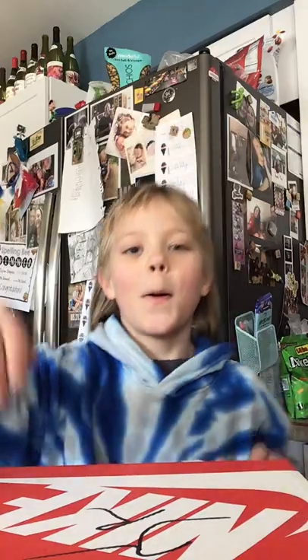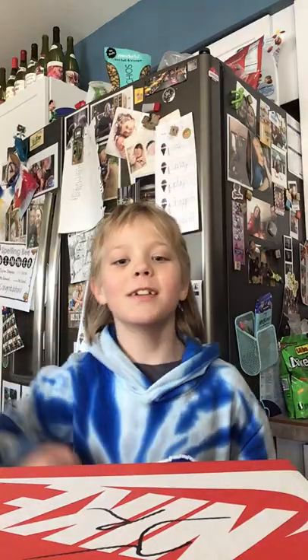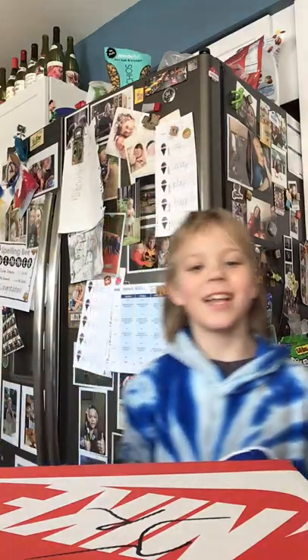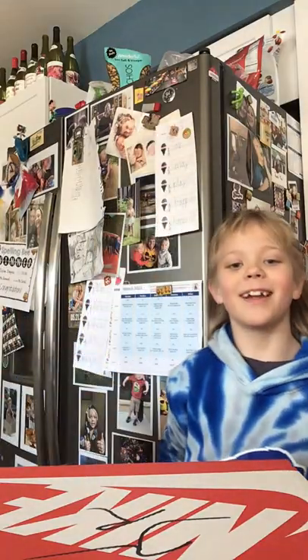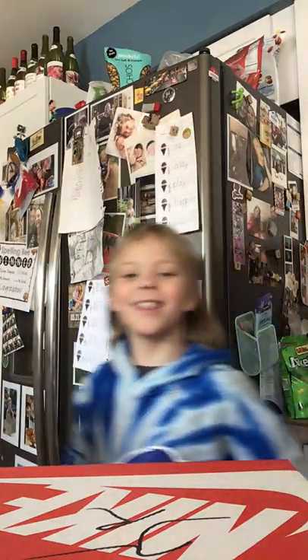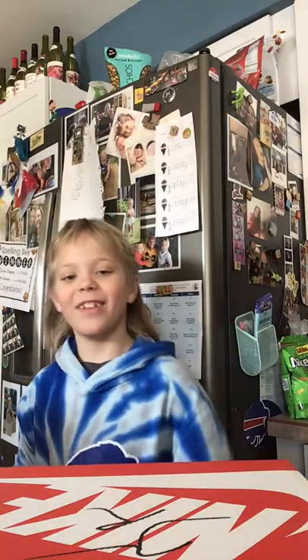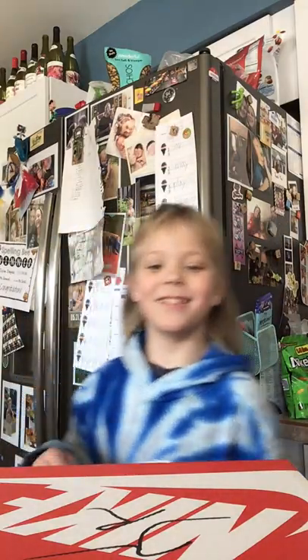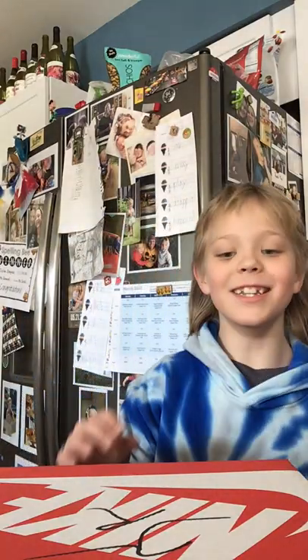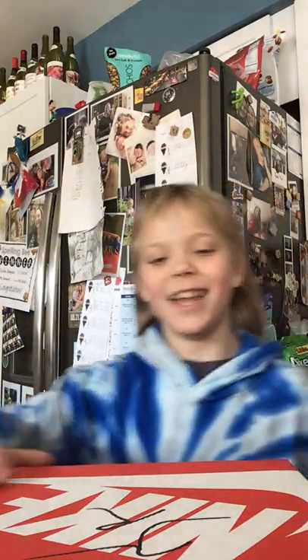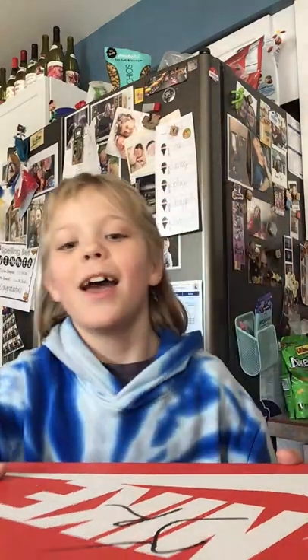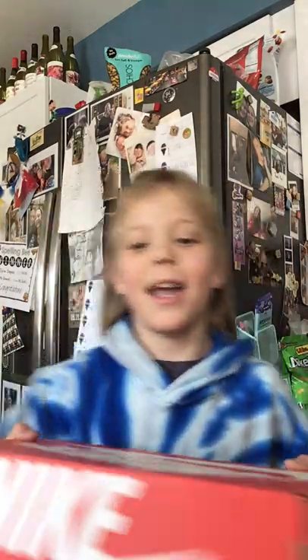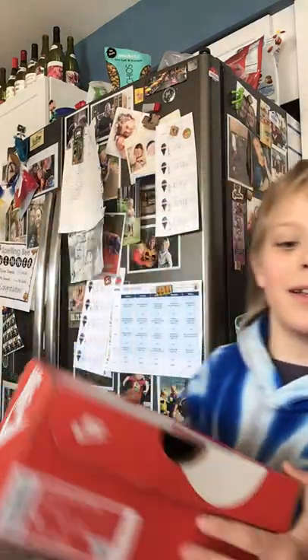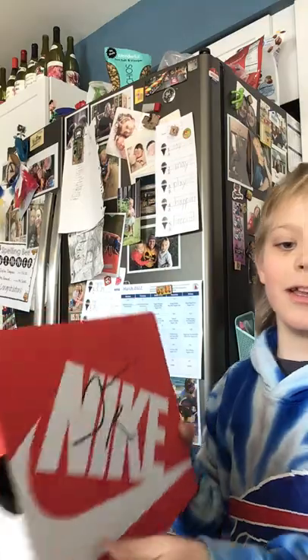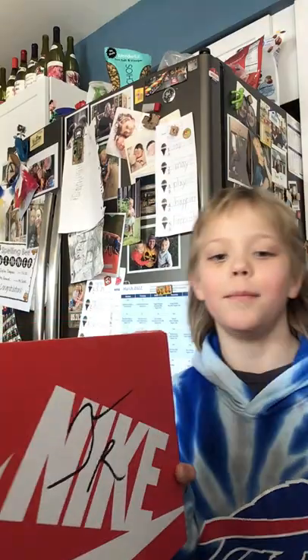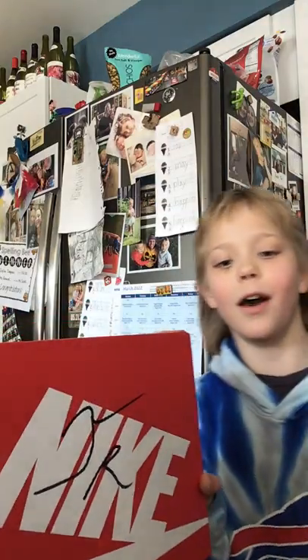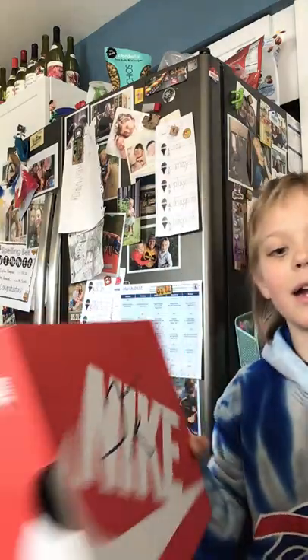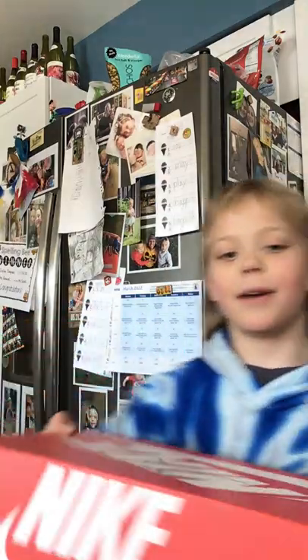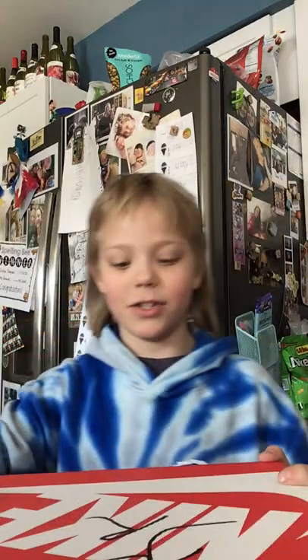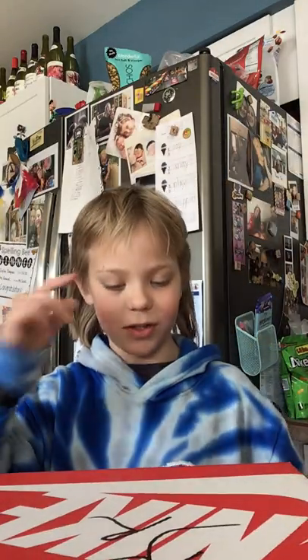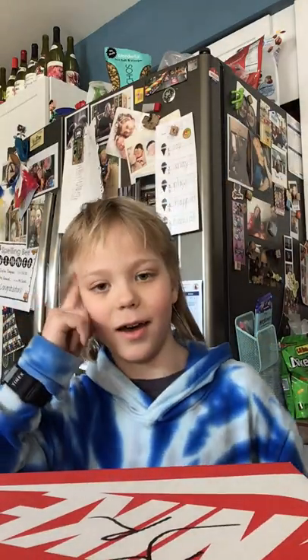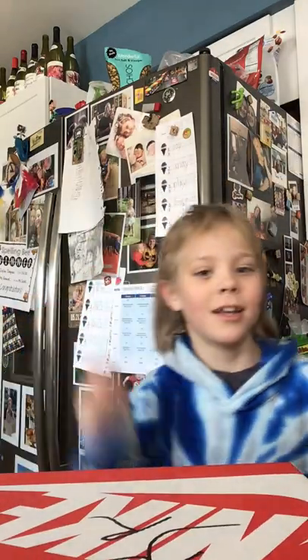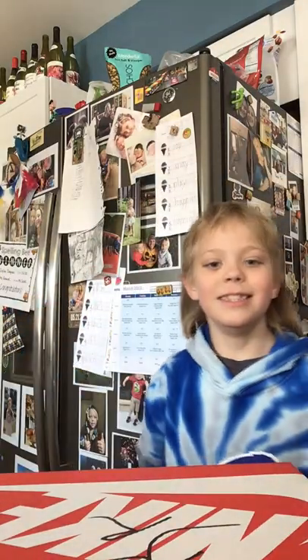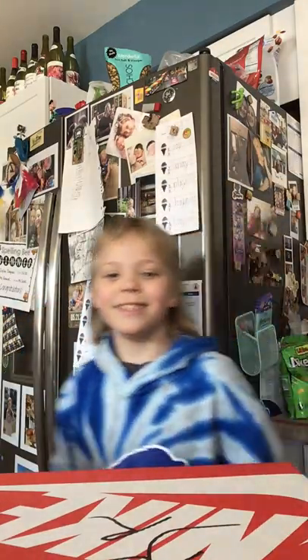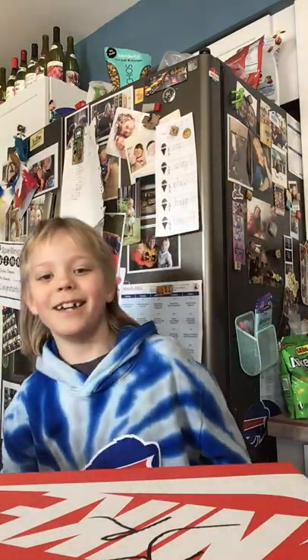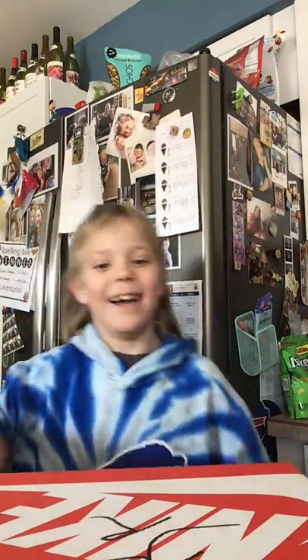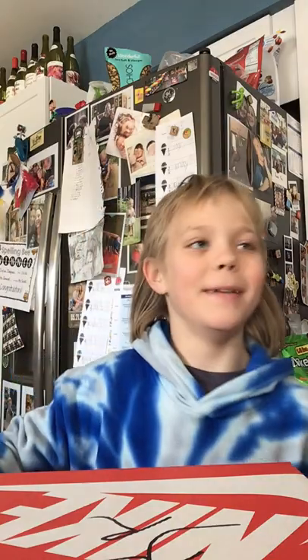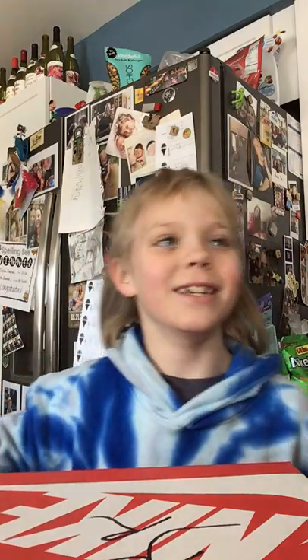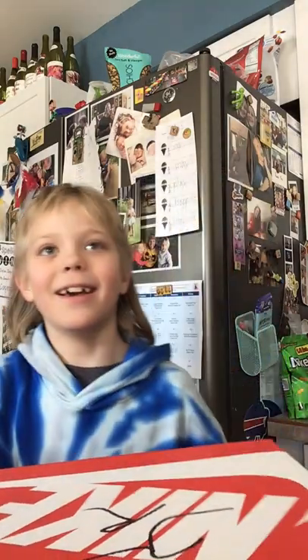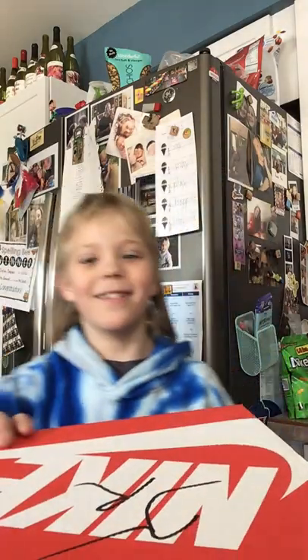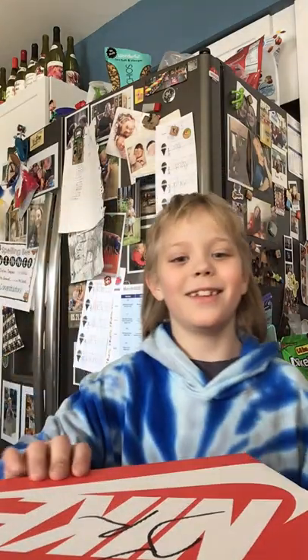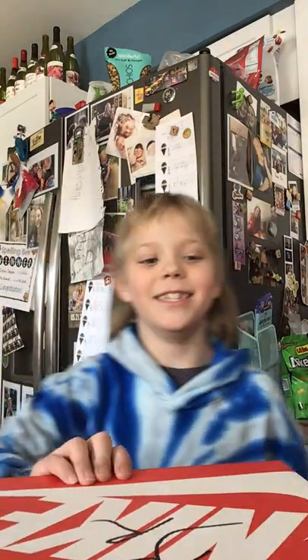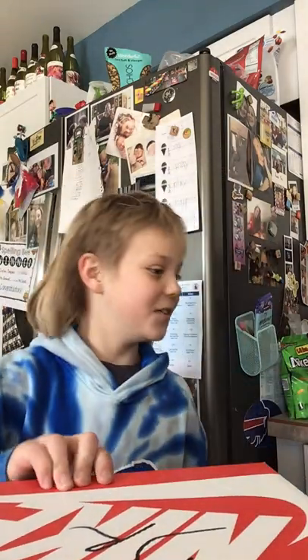What's up guys? You're back with another video. So today I am going to be unboxing my new shoes. I'm a big sneaker head — I really like fancy shoes.